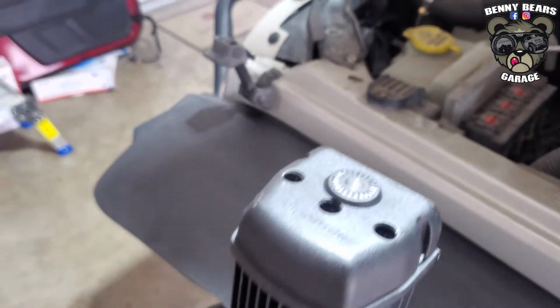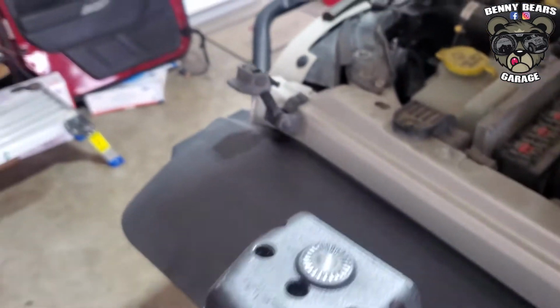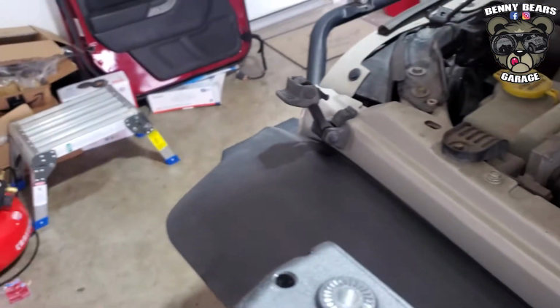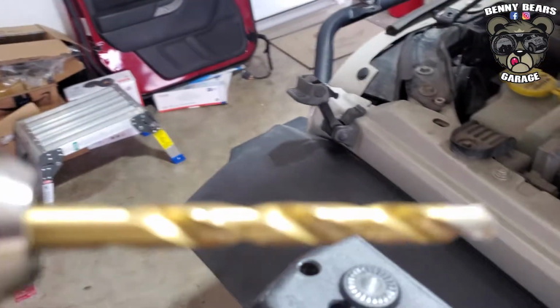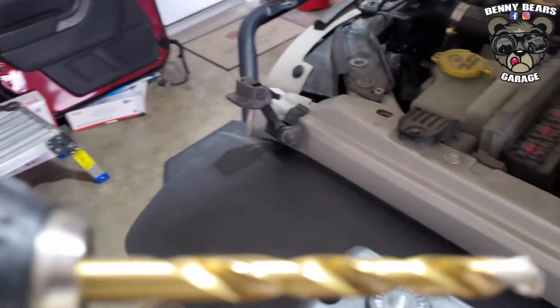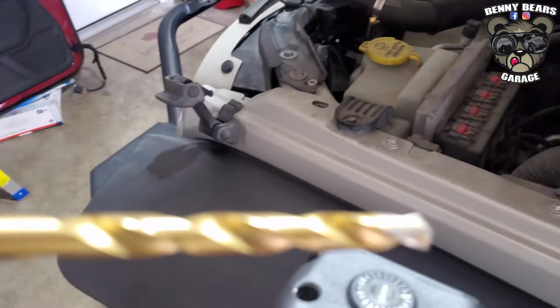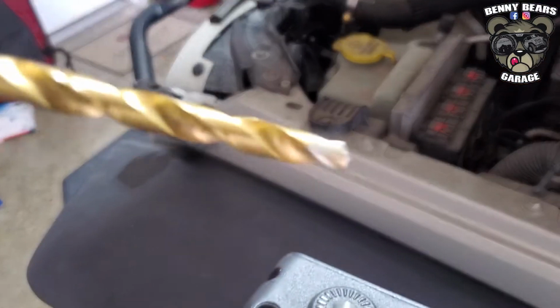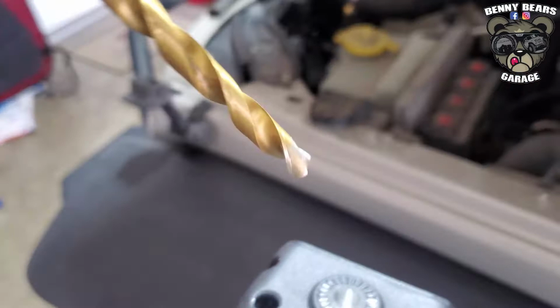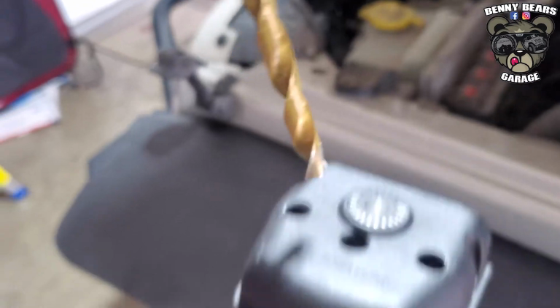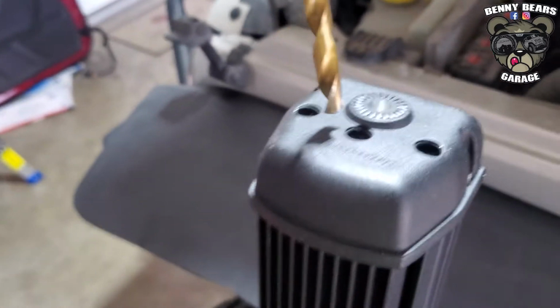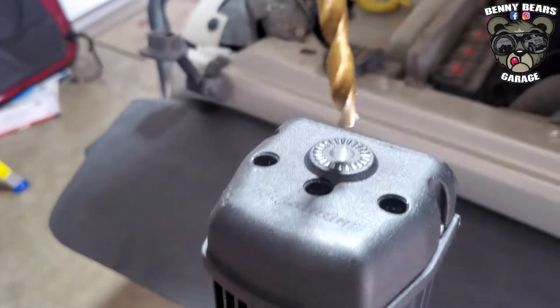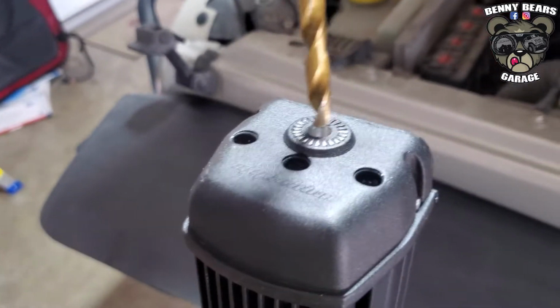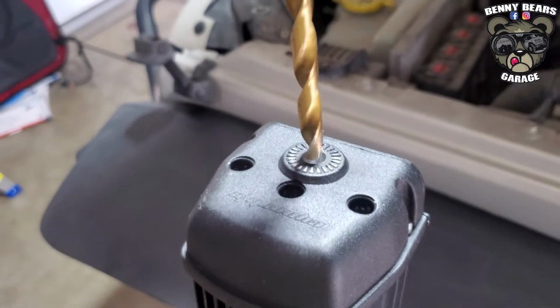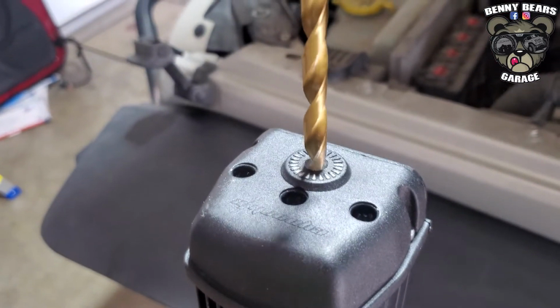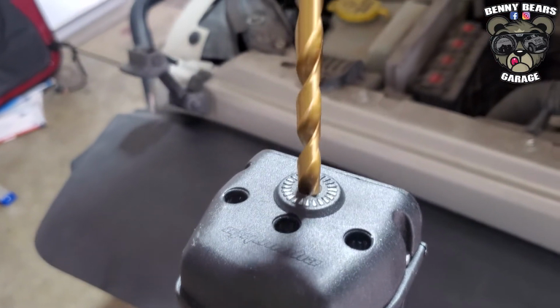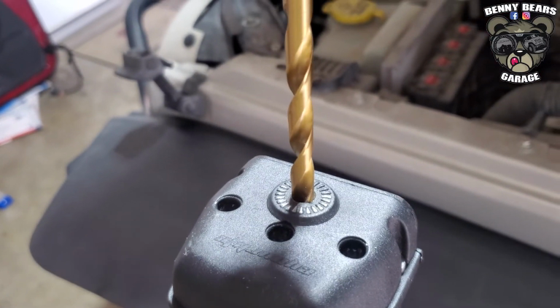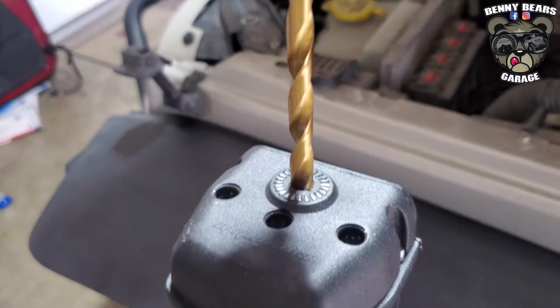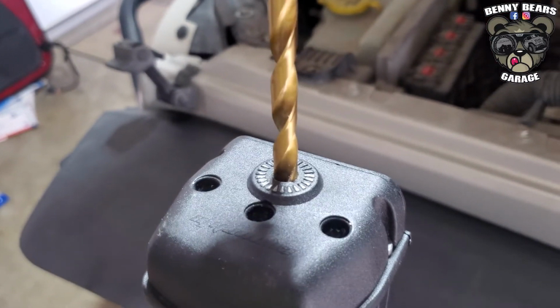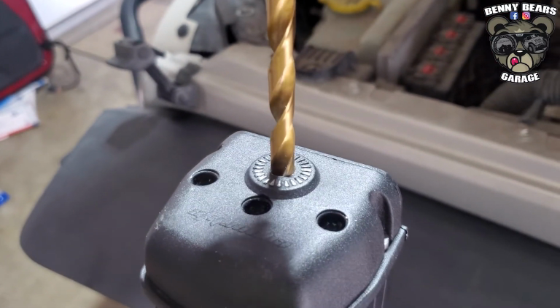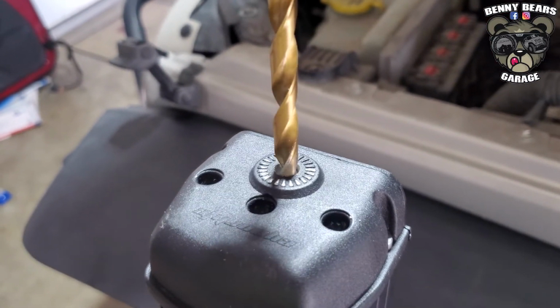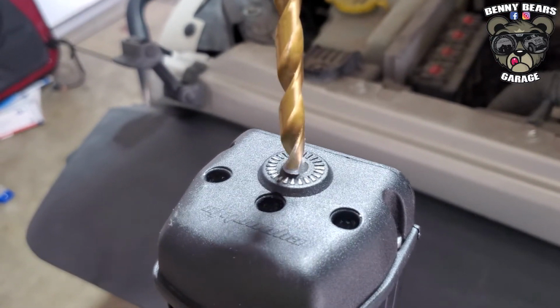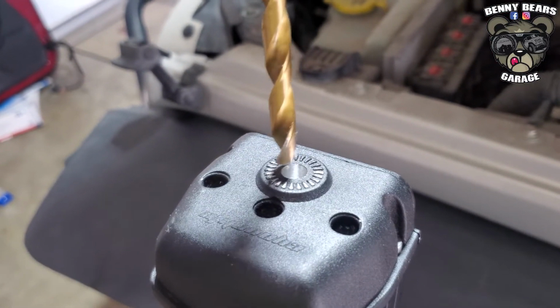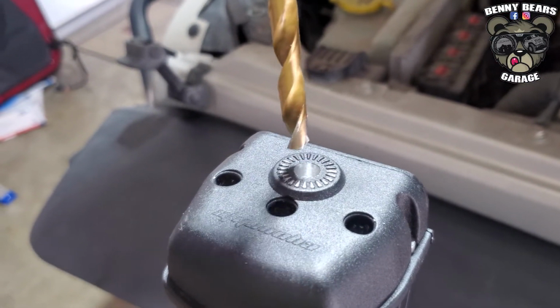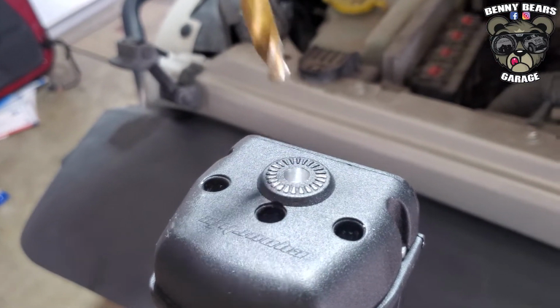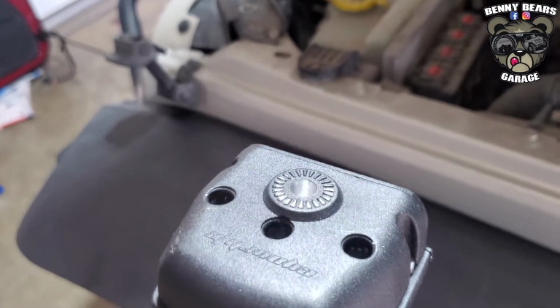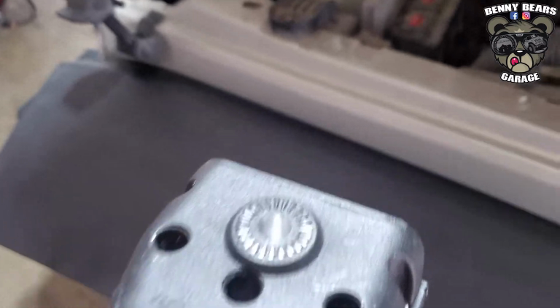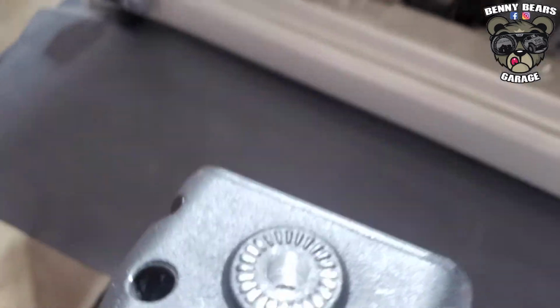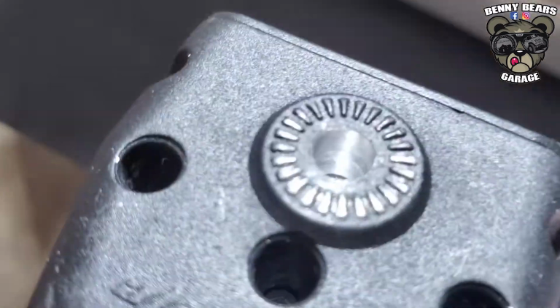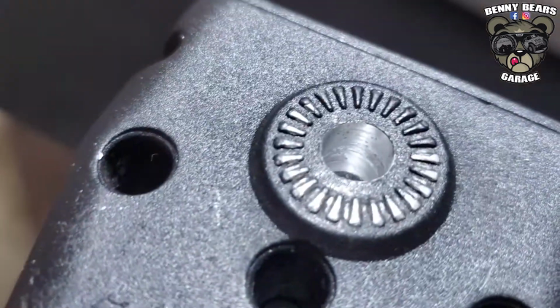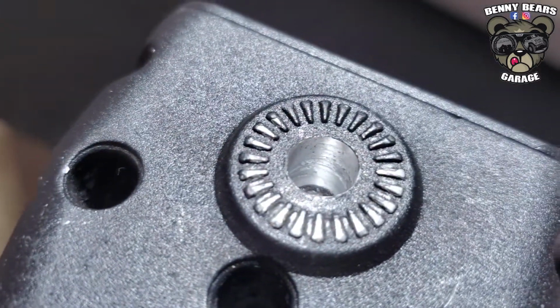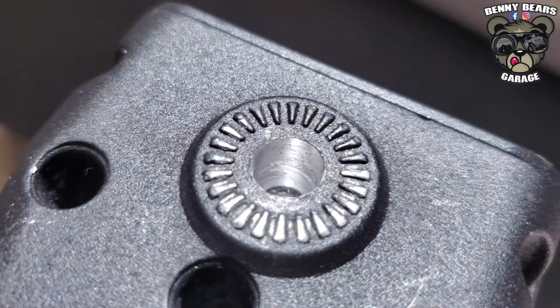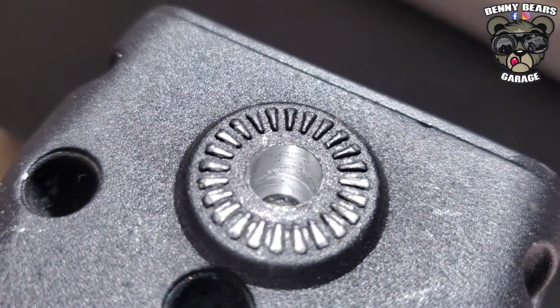Get your drill bit and bore out the old threads that were basically not even there anymore, and you'll get a nice clean bore.